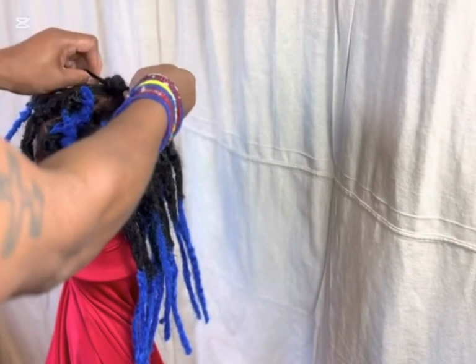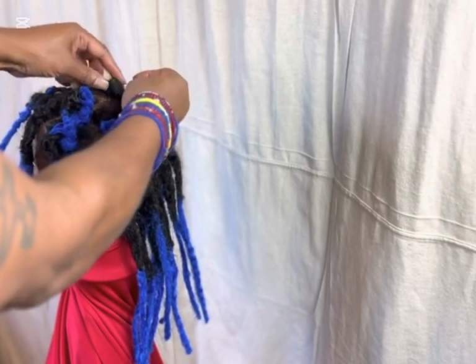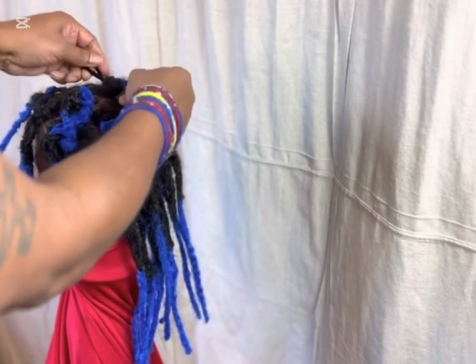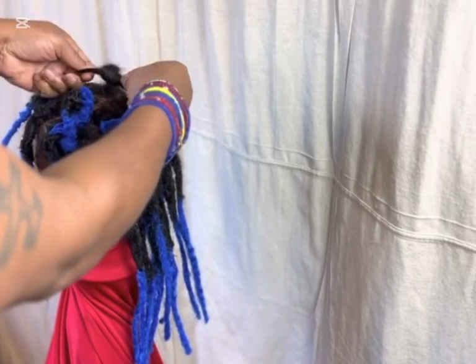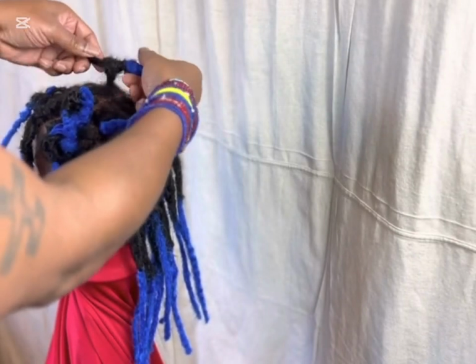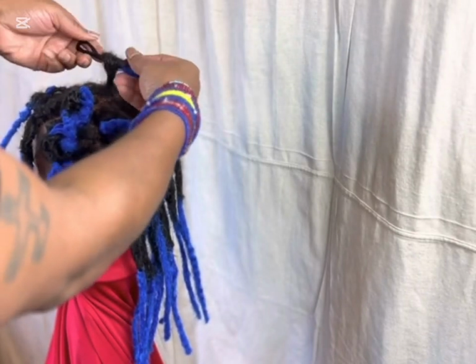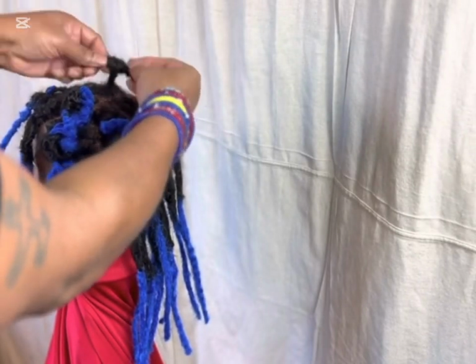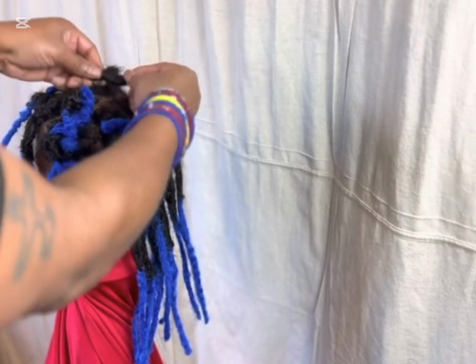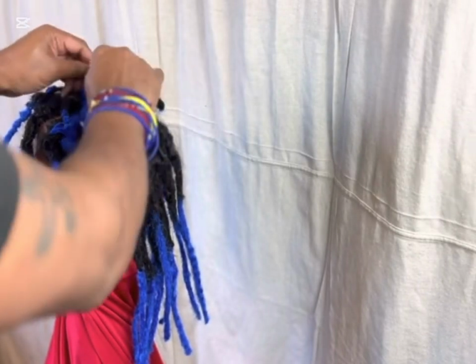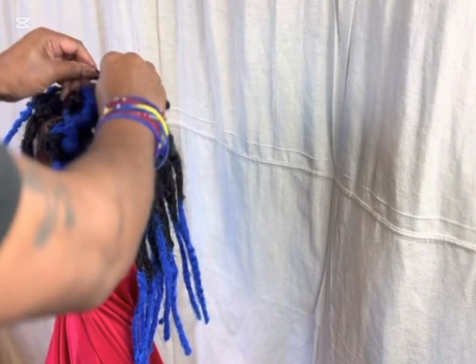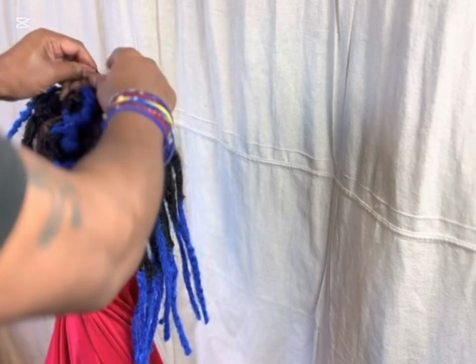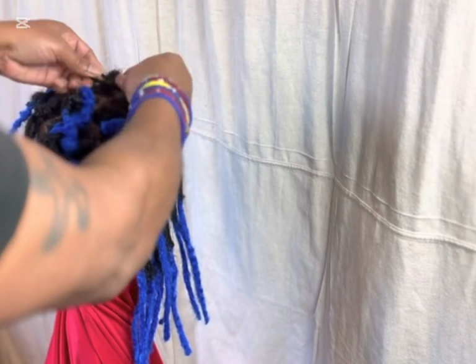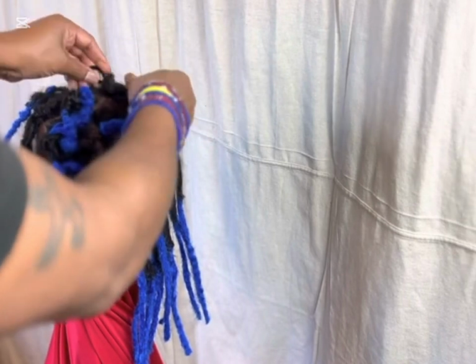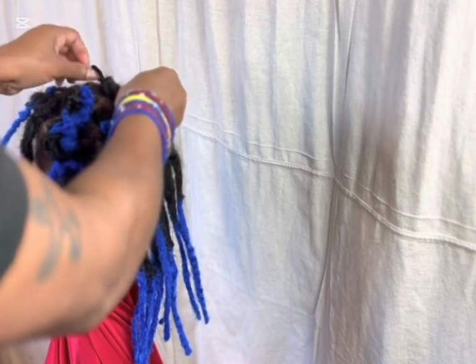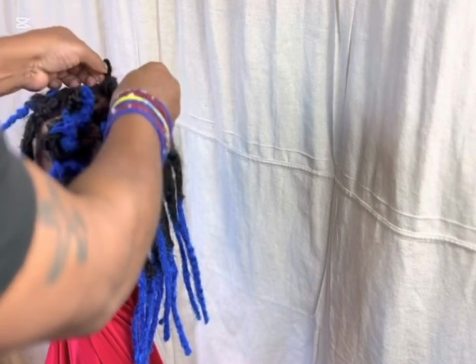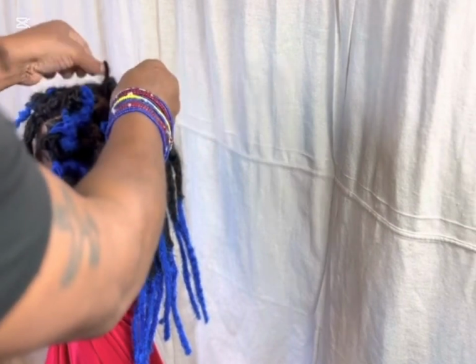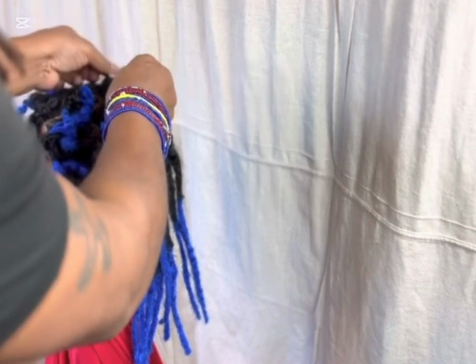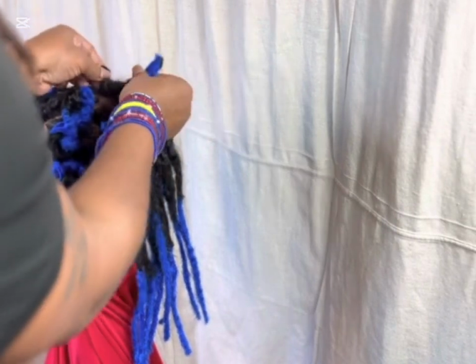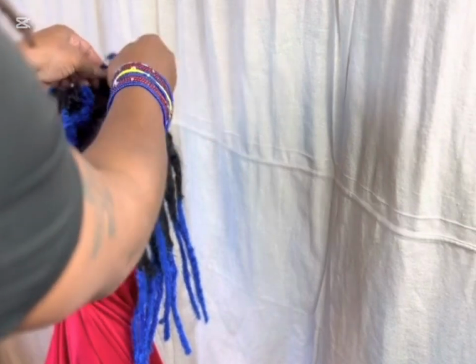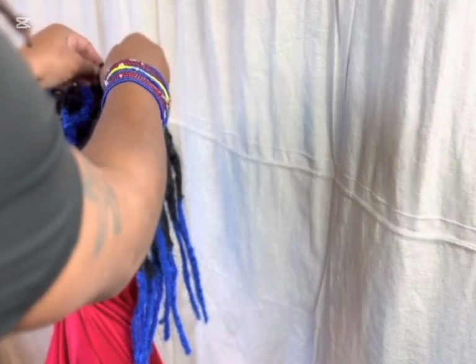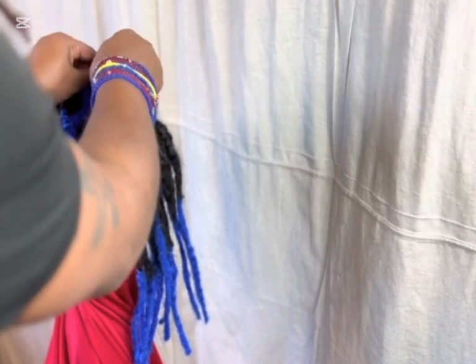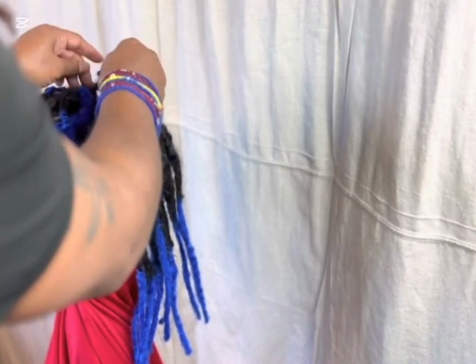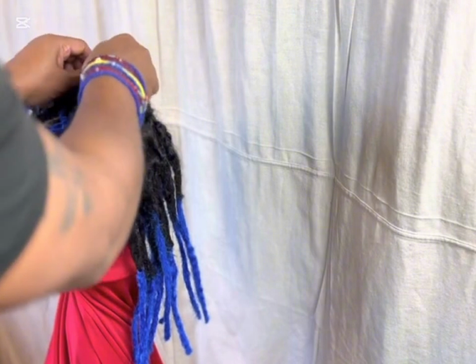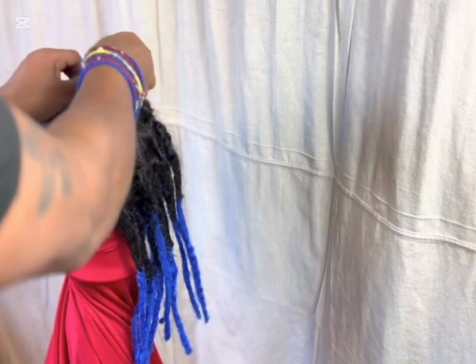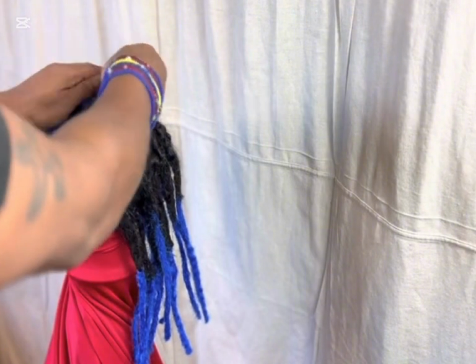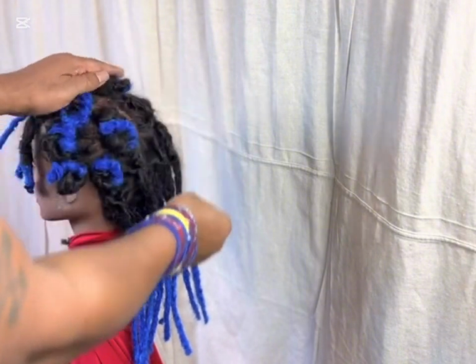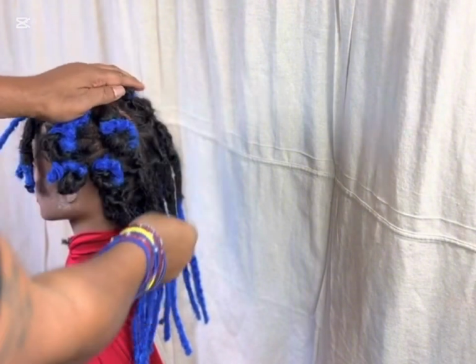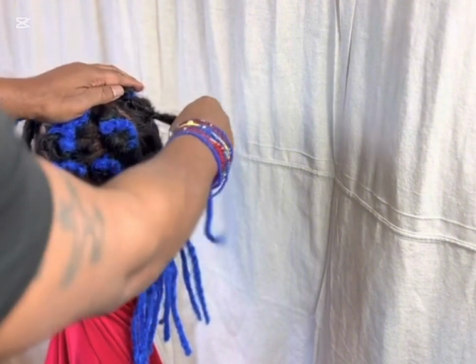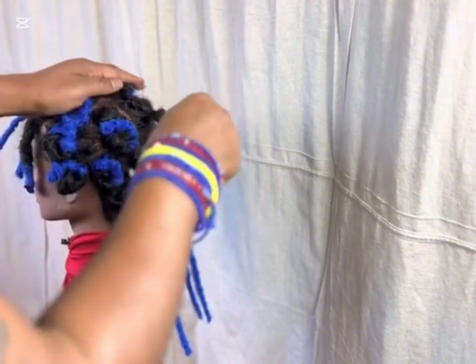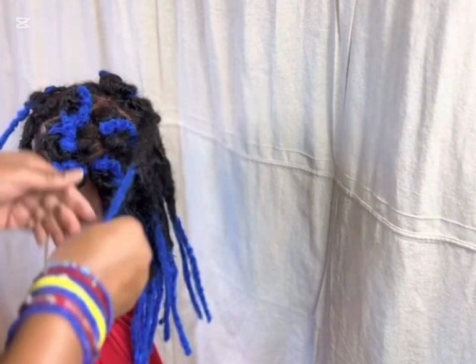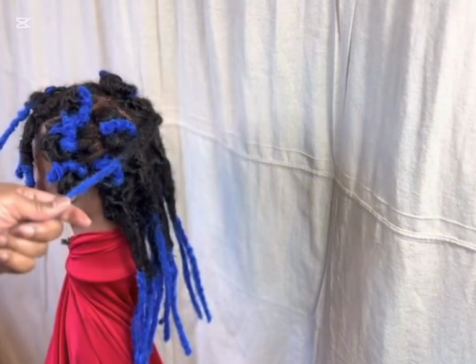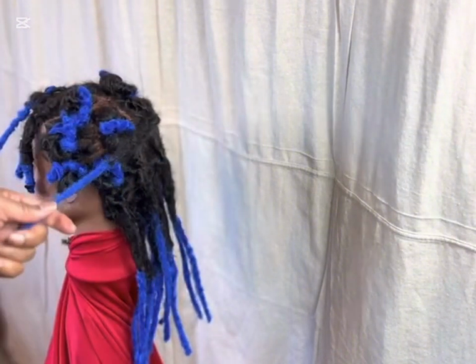On that one I was just showing you how if the hair is long you can push the locks down and get more space on the pipe cleaner, so you can do it with very long hair — it'll just be a little tighter, that's all.